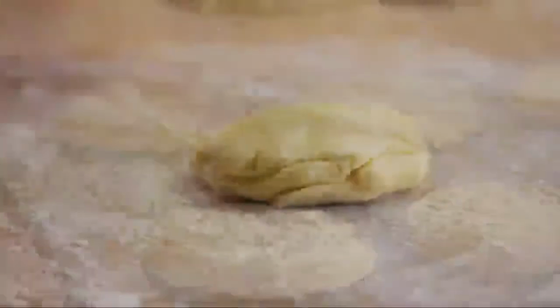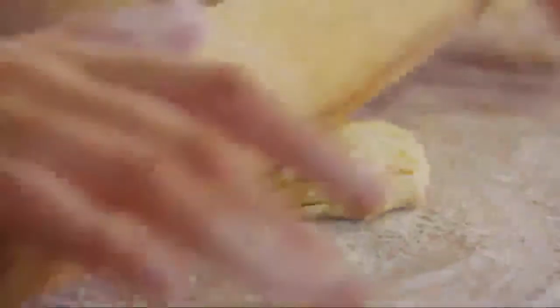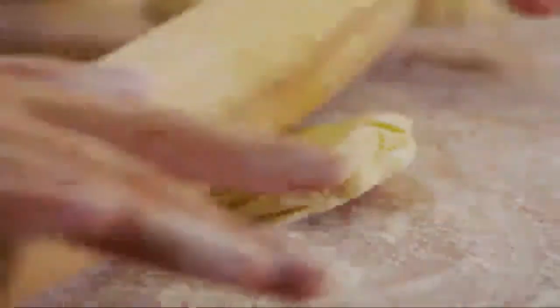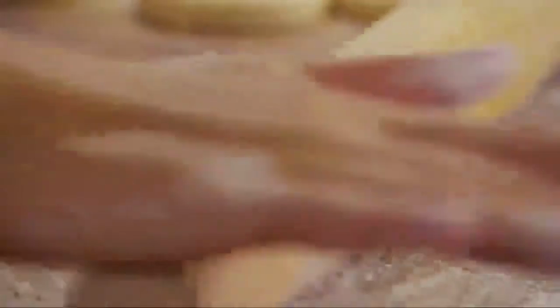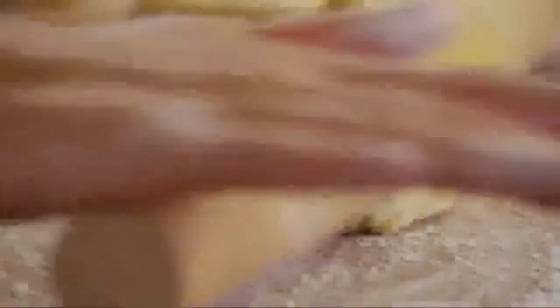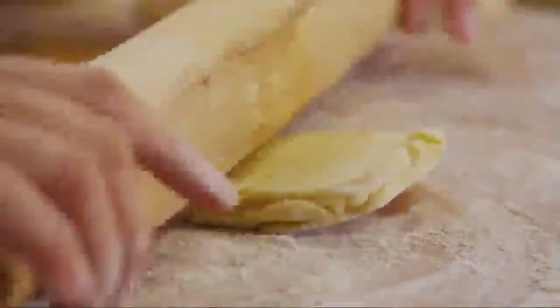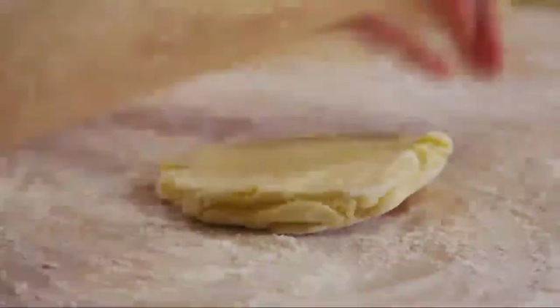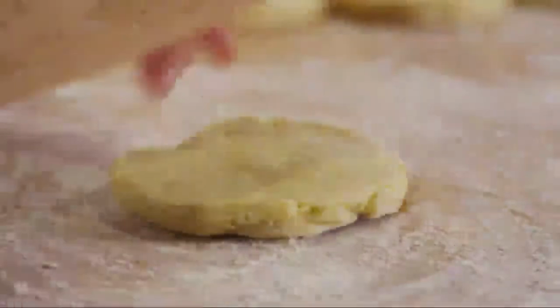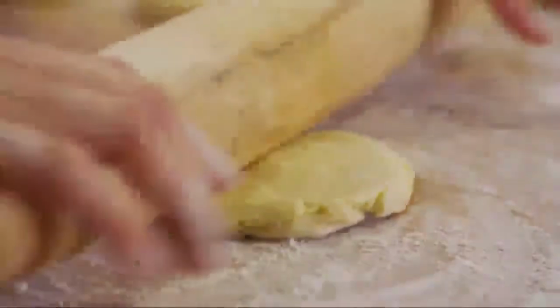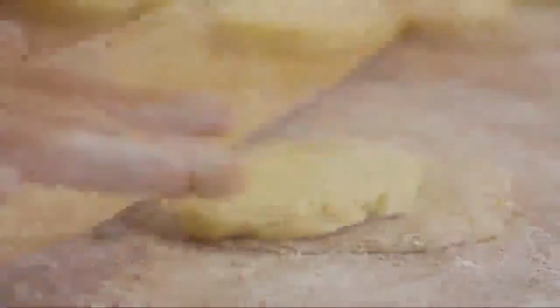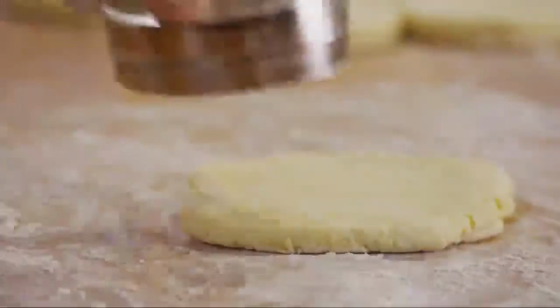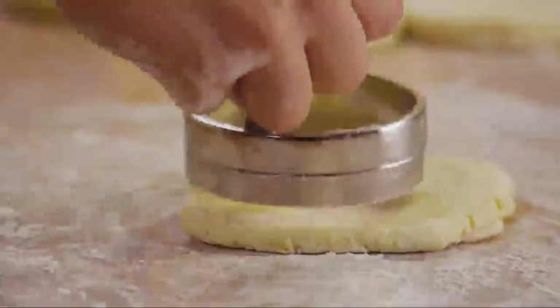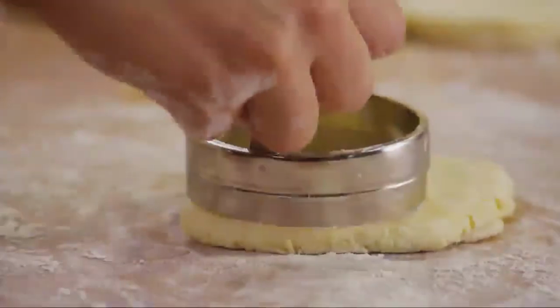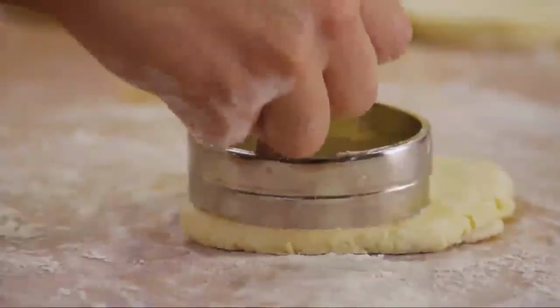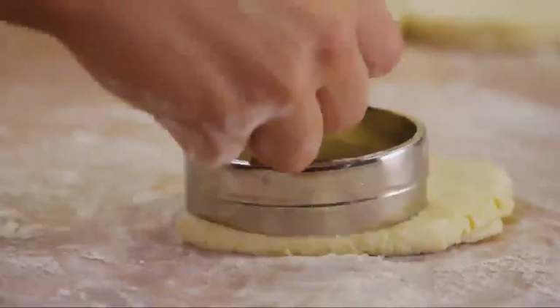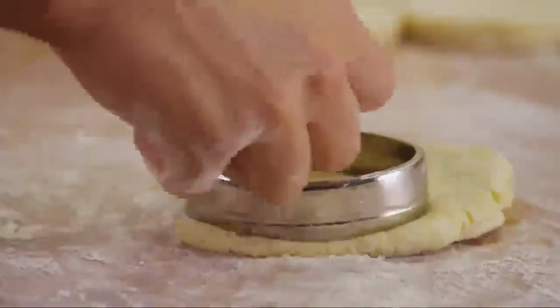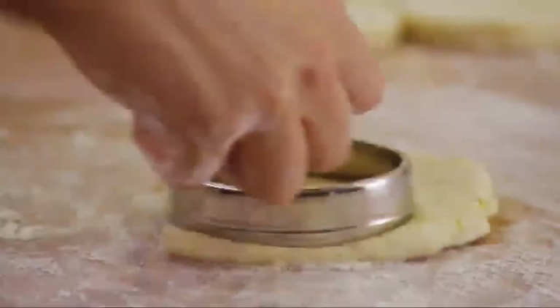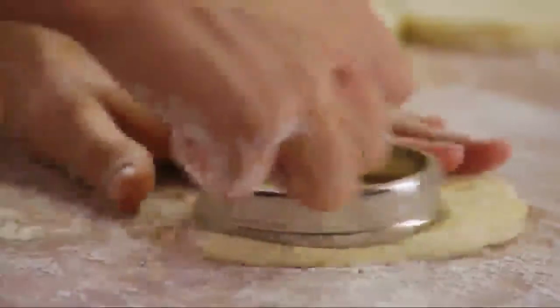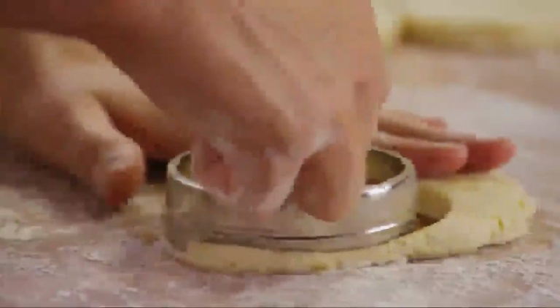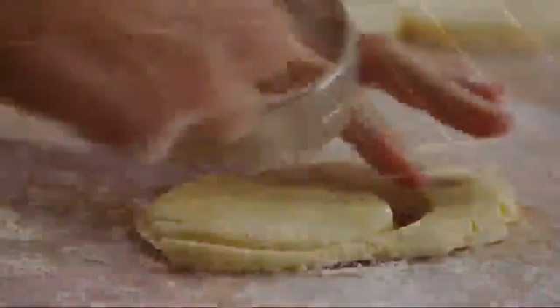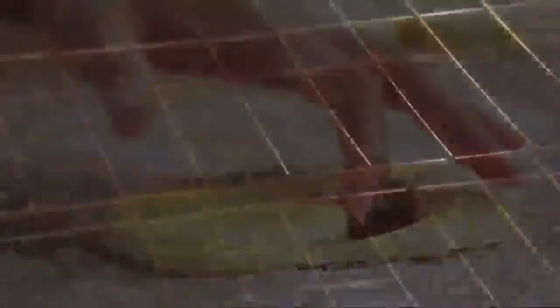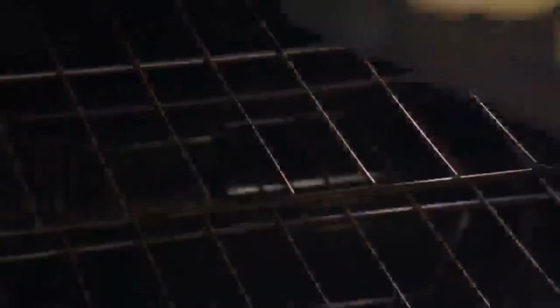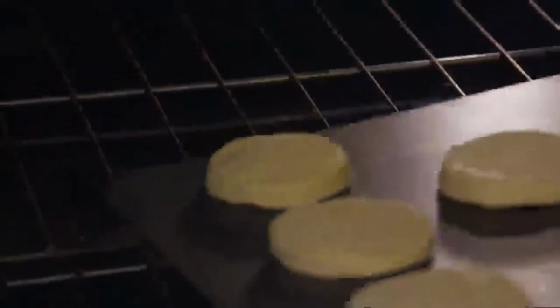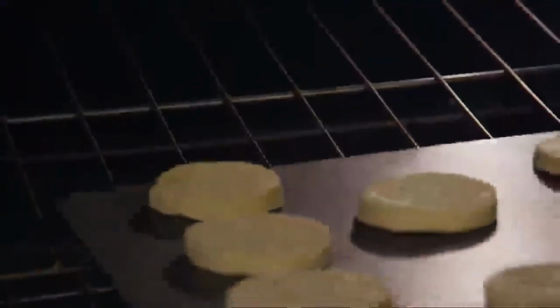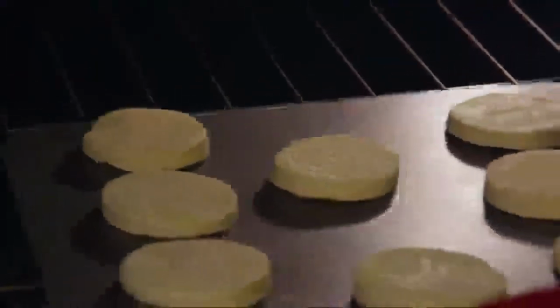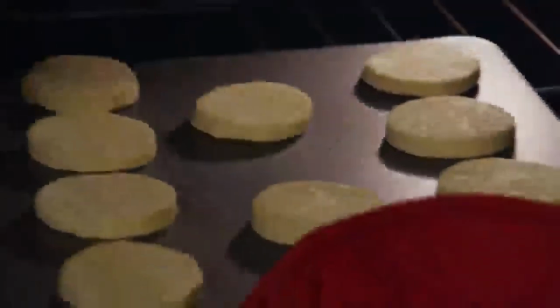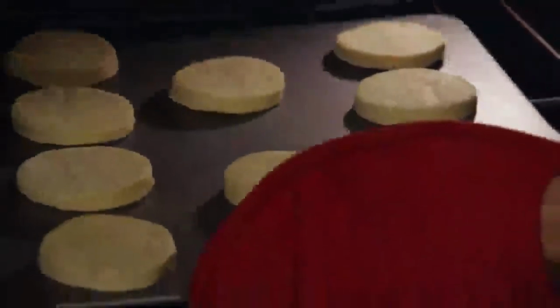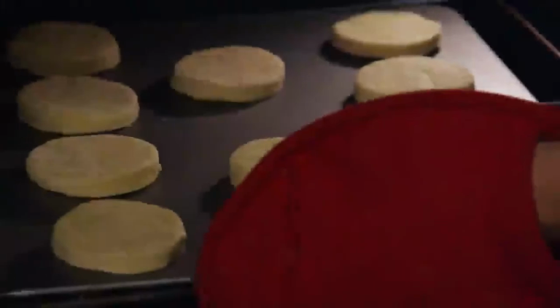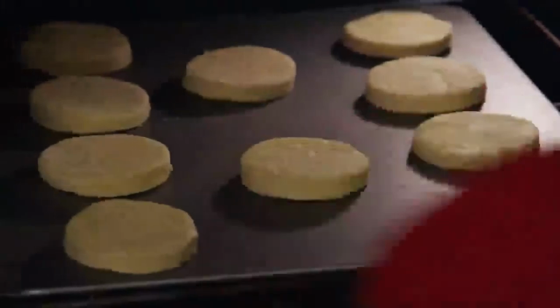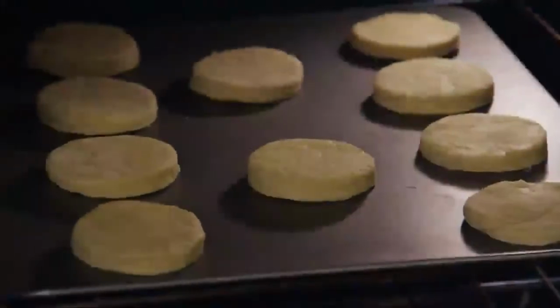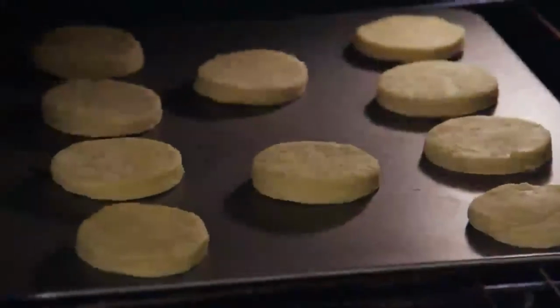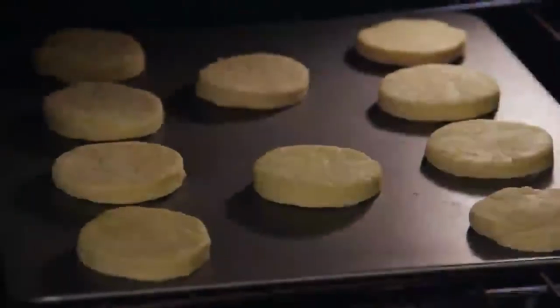Press the remaining dough scraps together and roll them out again. Cut as many more rounds as the dough allows. Bake the biscuits in your preheated oven for about ten minutes, or until the biscuits are golden brown.